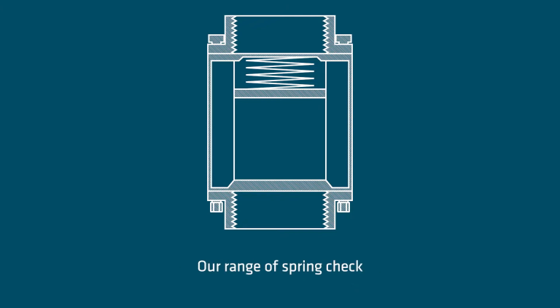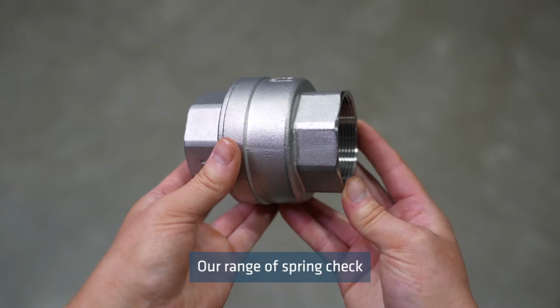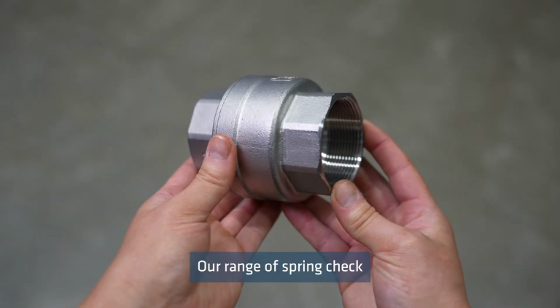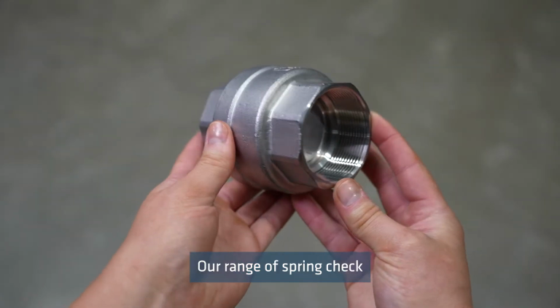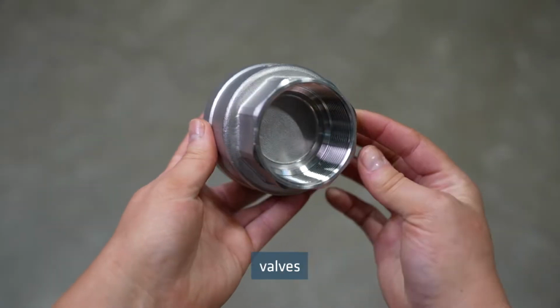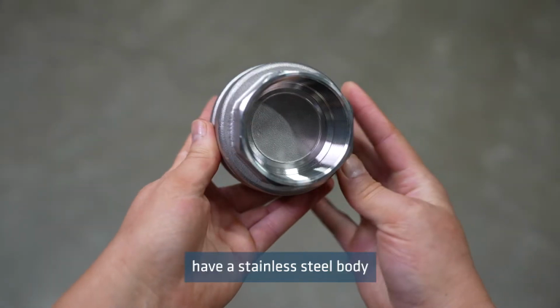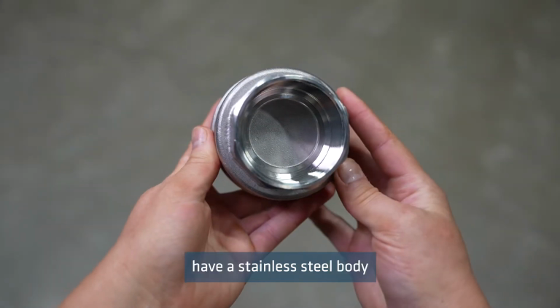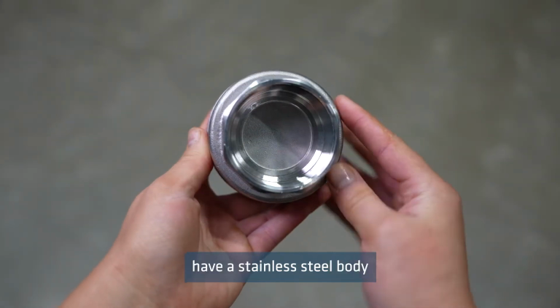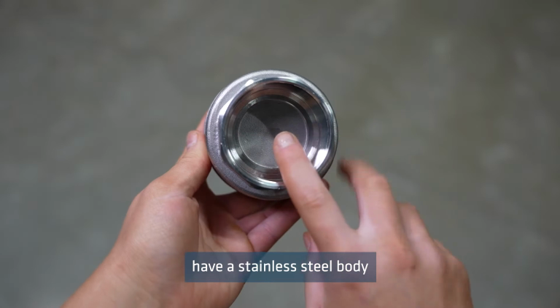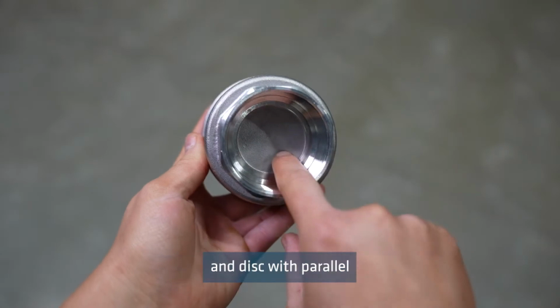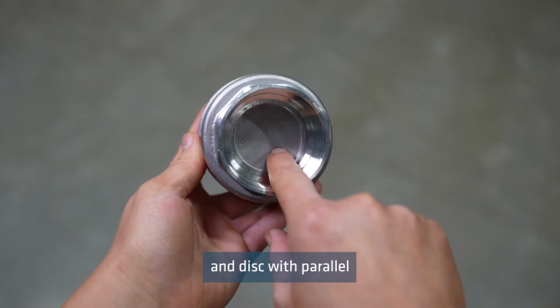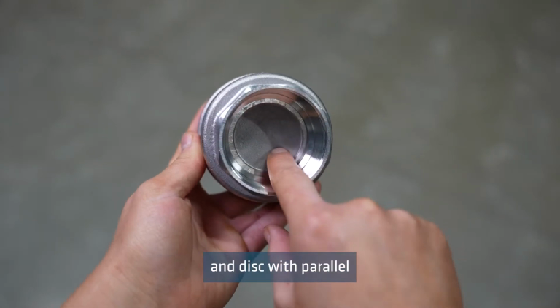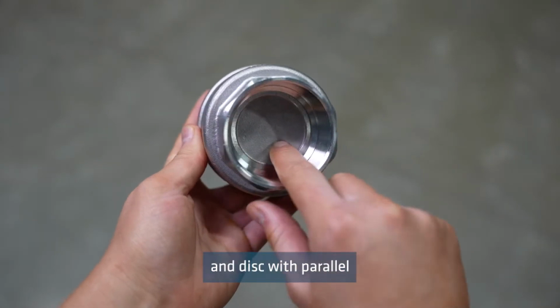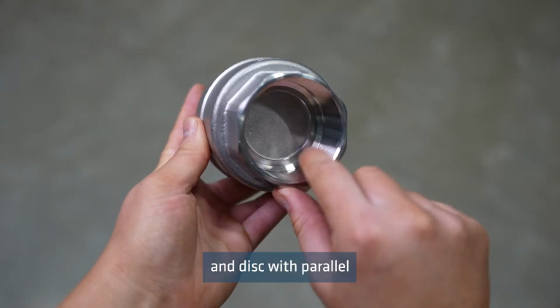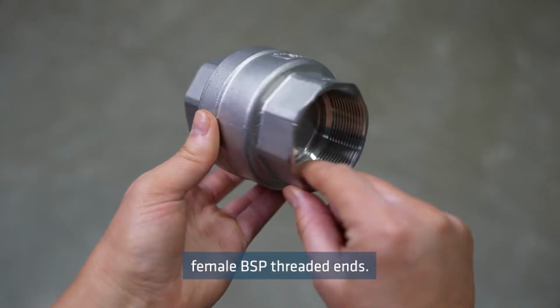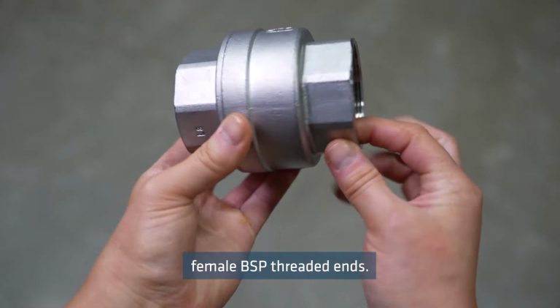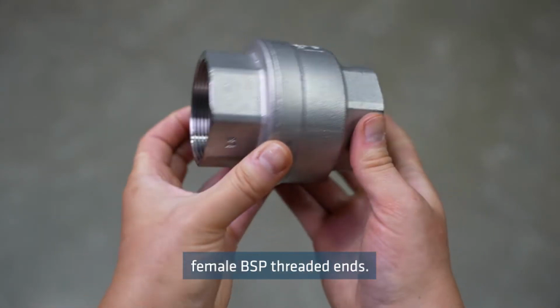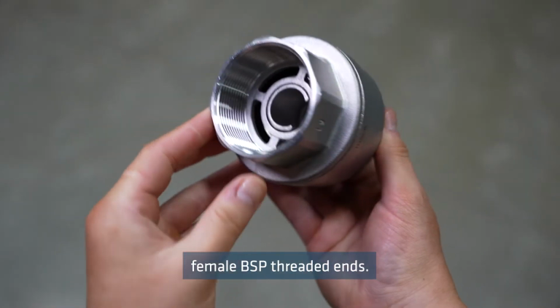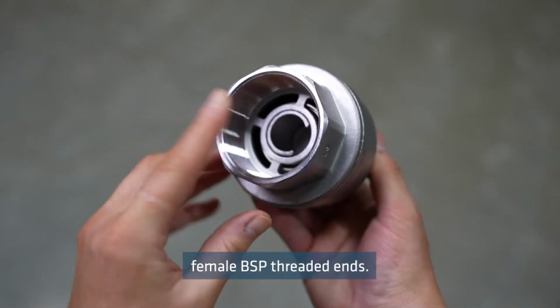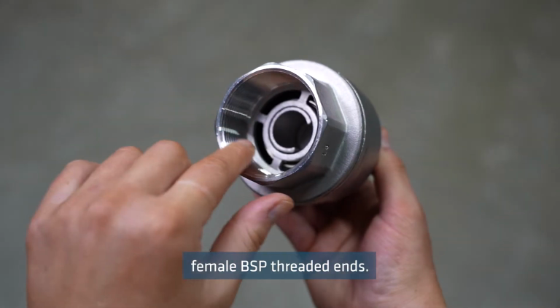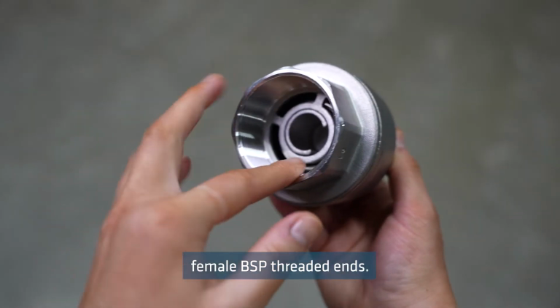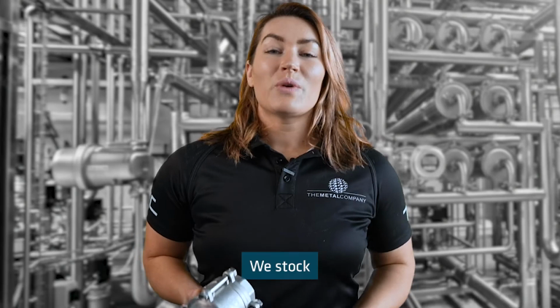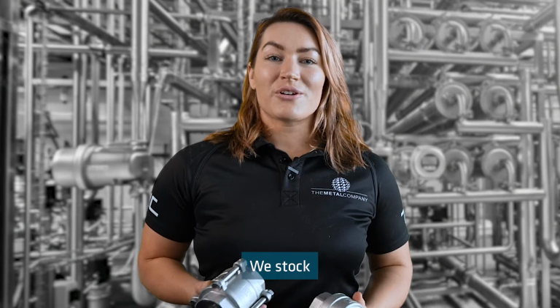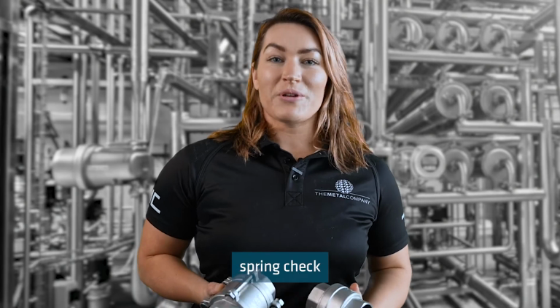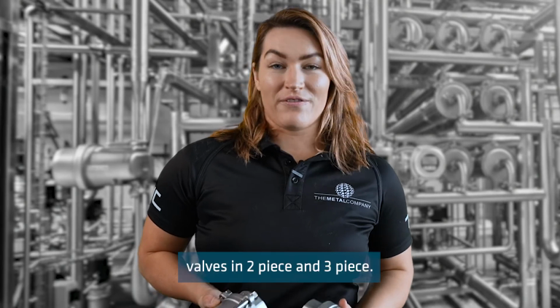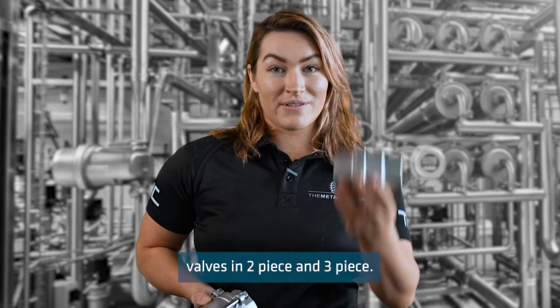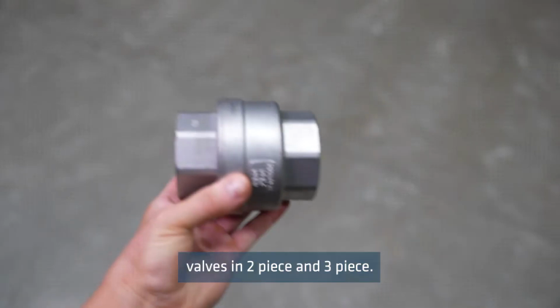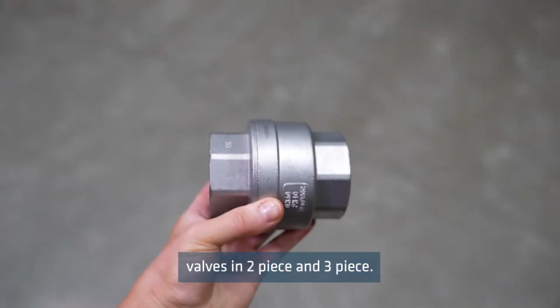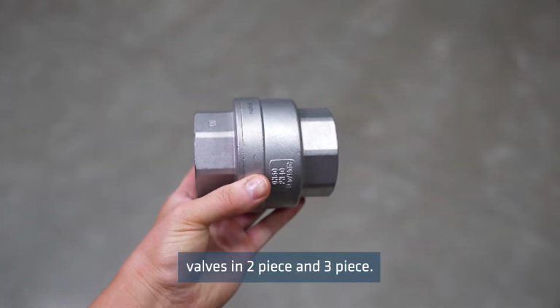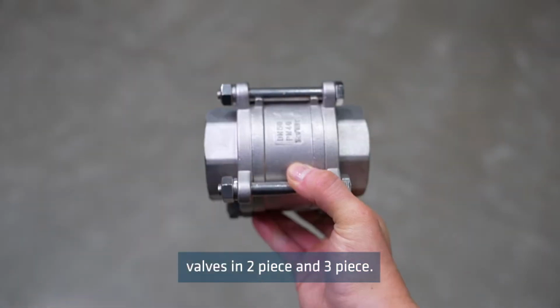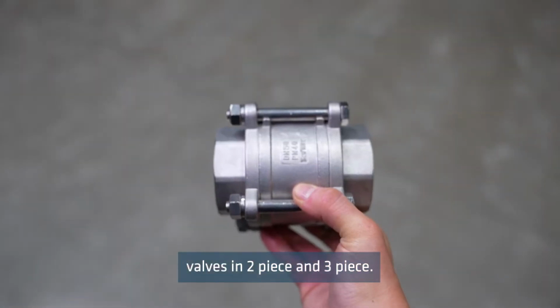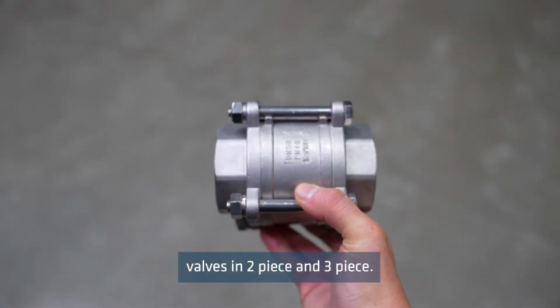Our range of spring check valves have a stainless steel body and disc with parallel female BSP threaded ends. We stock spring check valves in two piece and three piece.